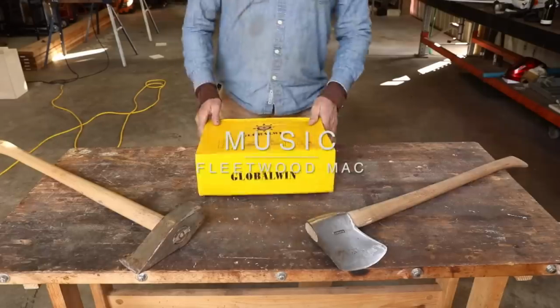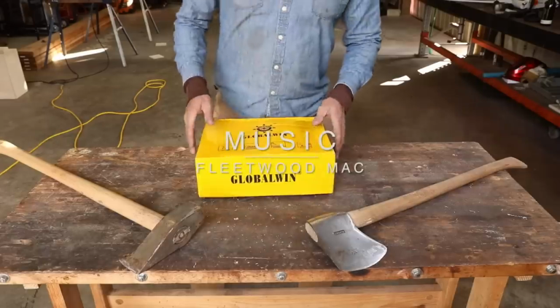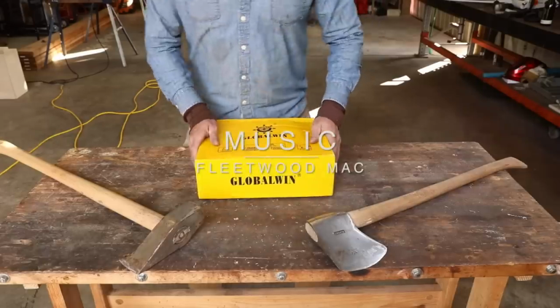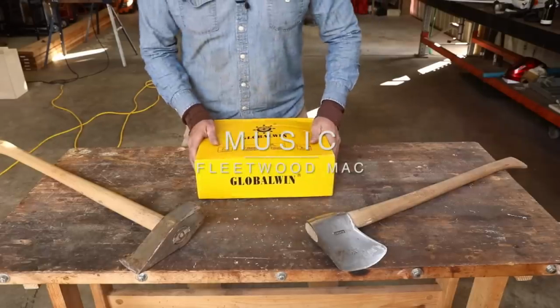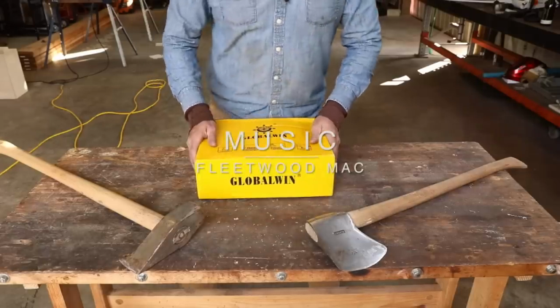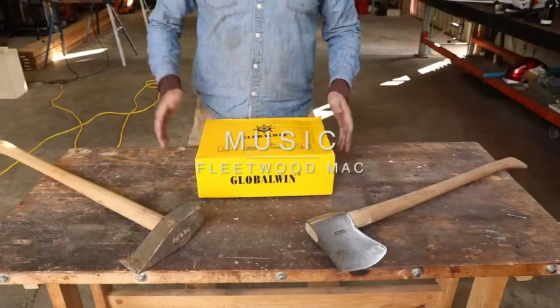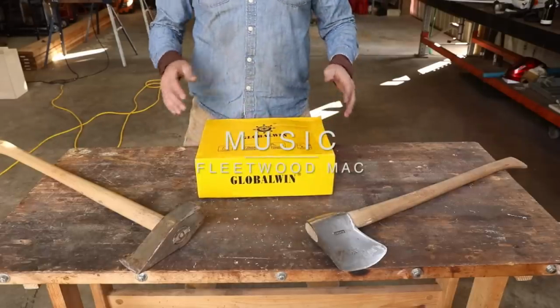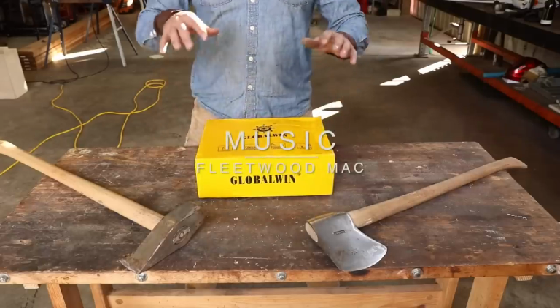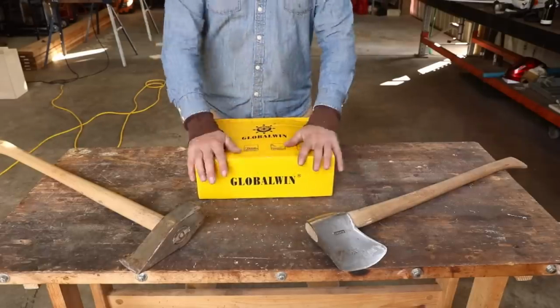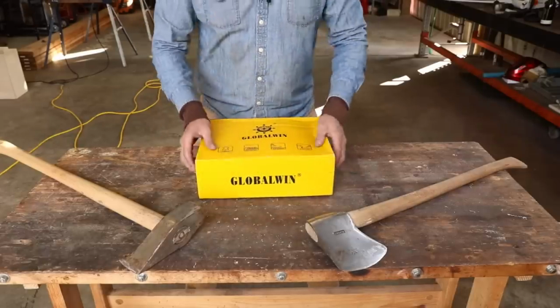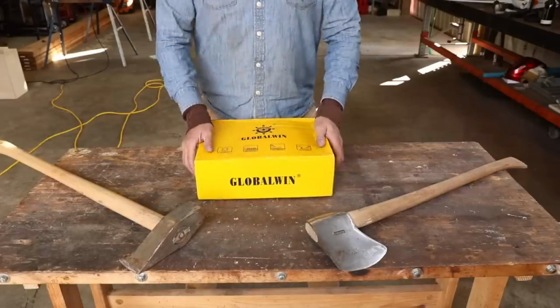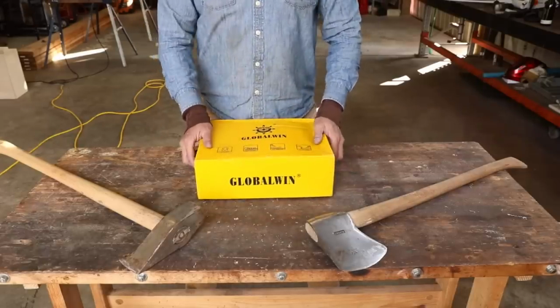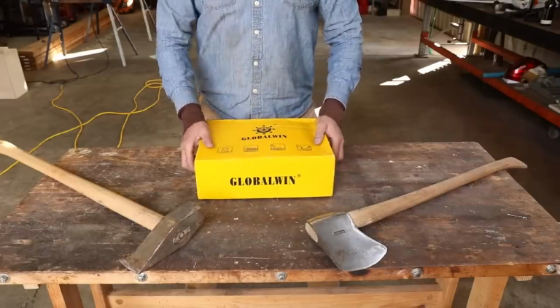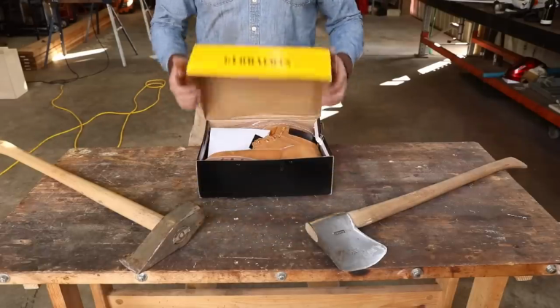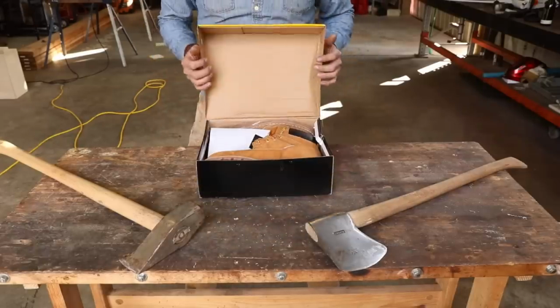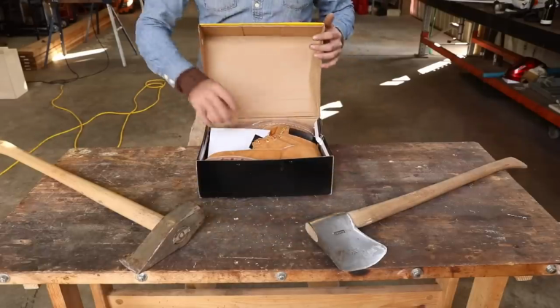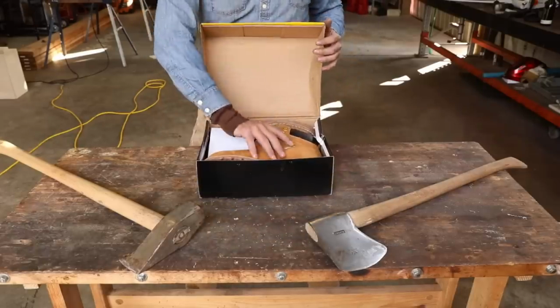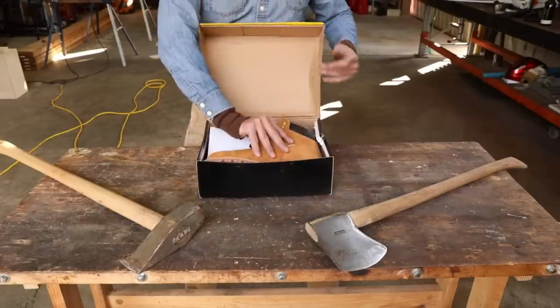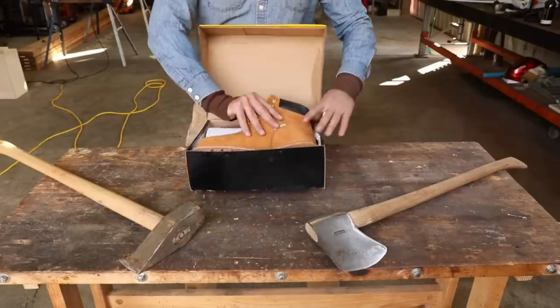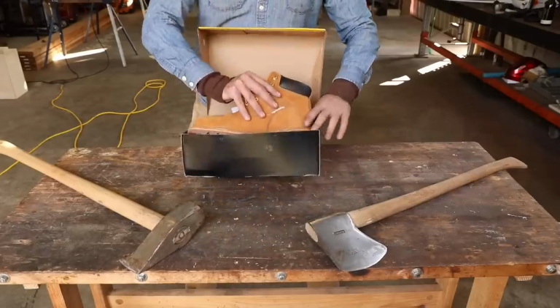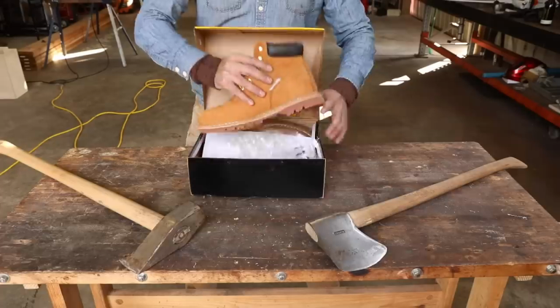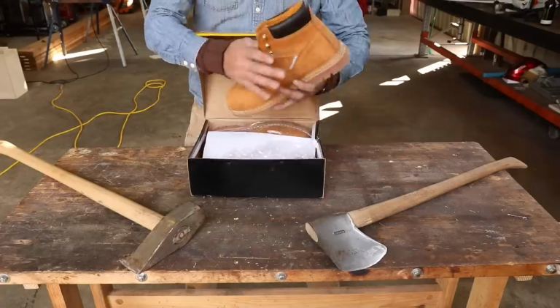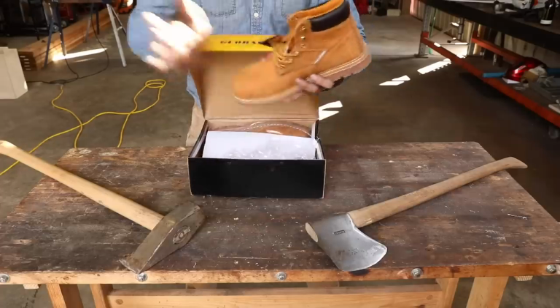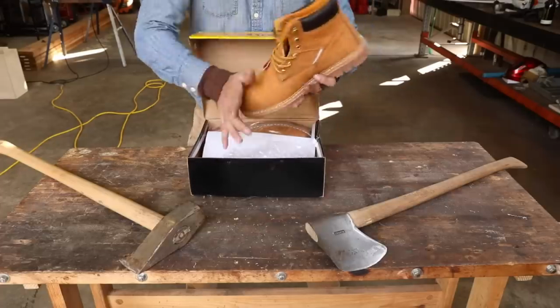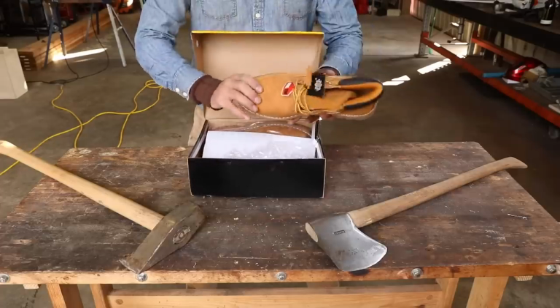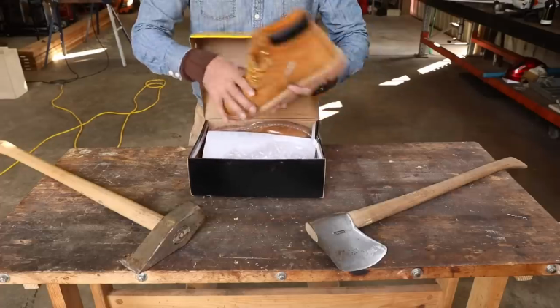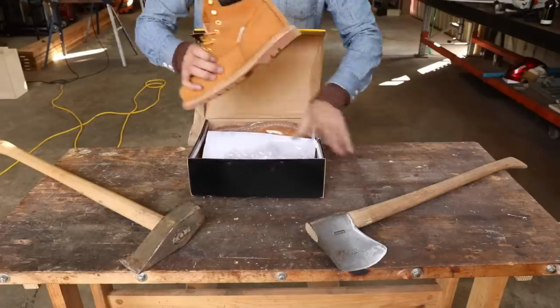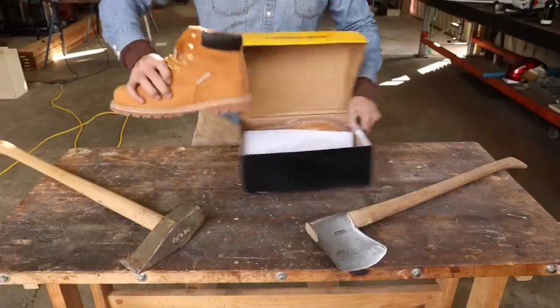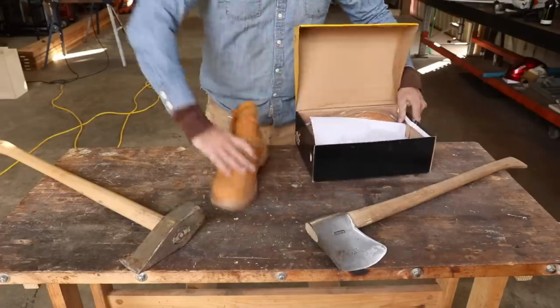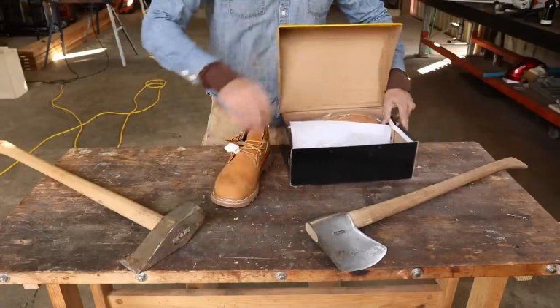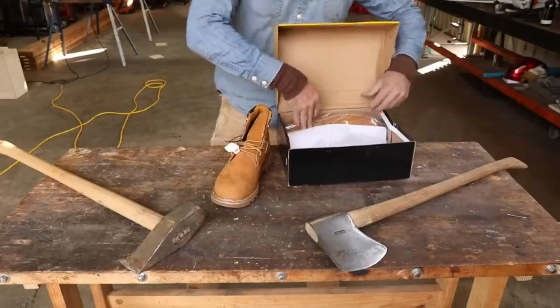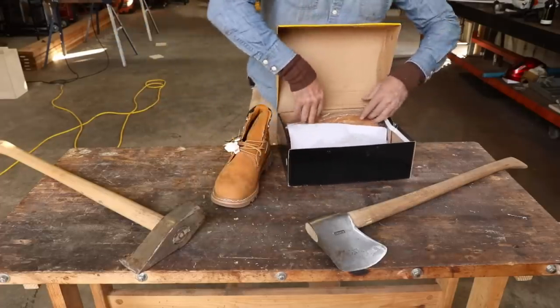I found this question to be very compelling, so I went on Amazon and ordered up a pair of steel safety-toe boots, size 13.